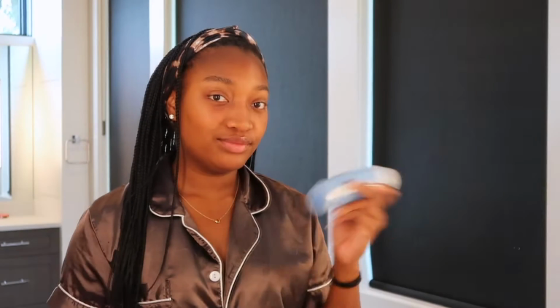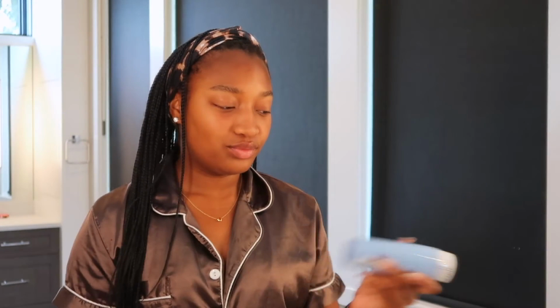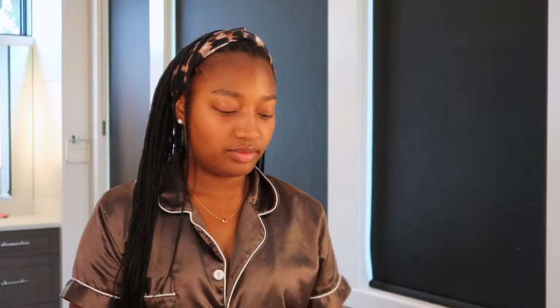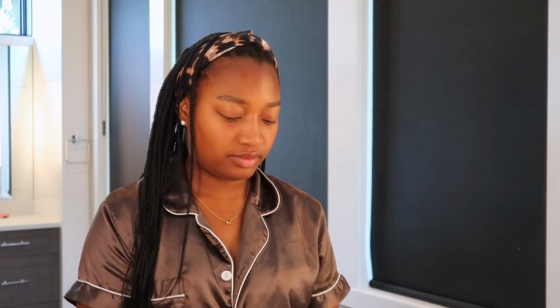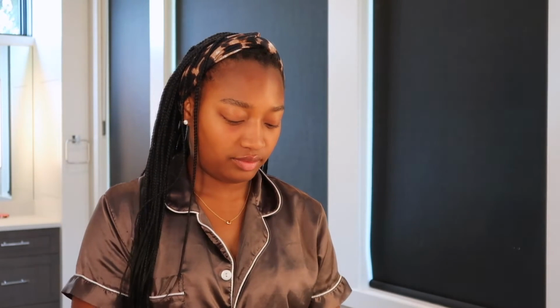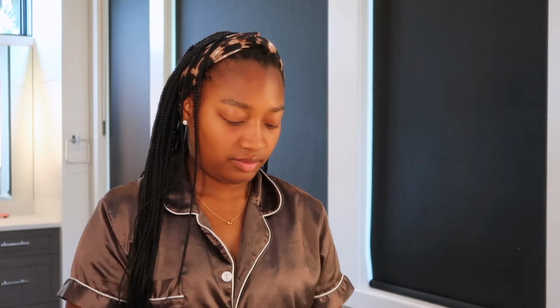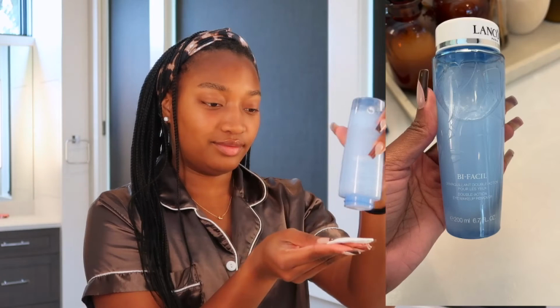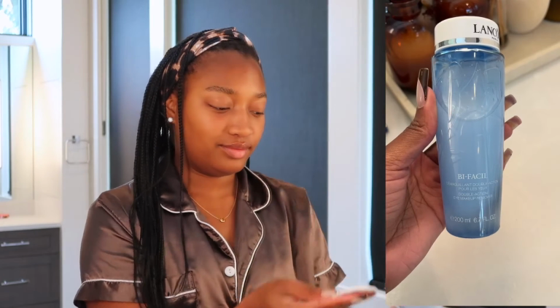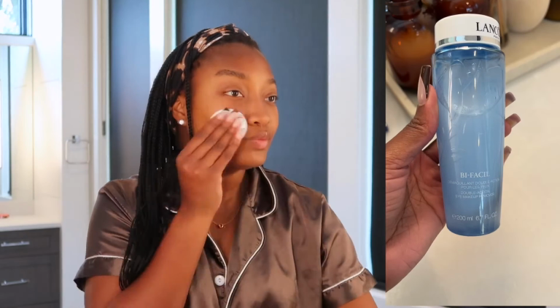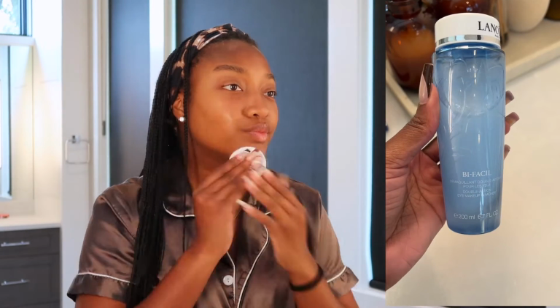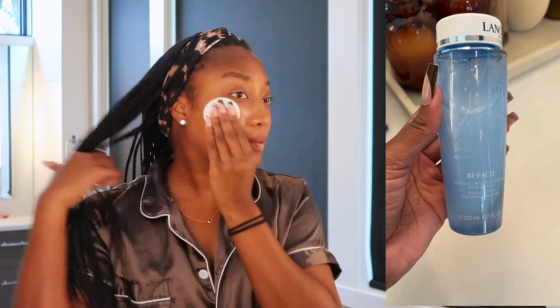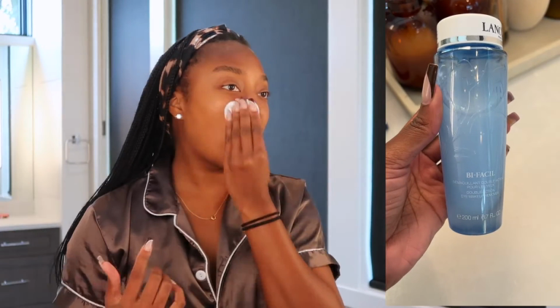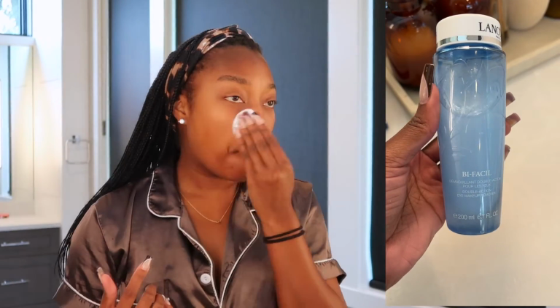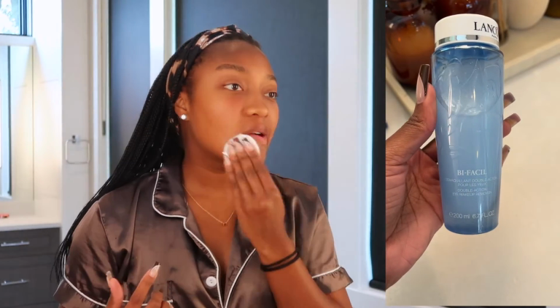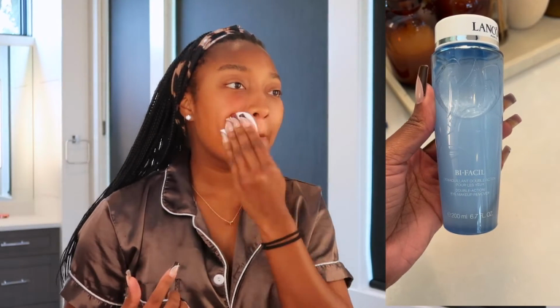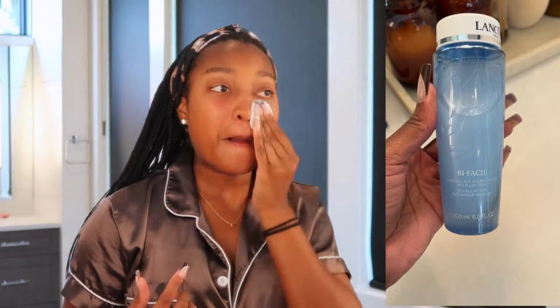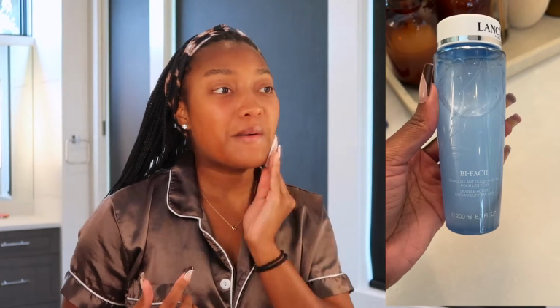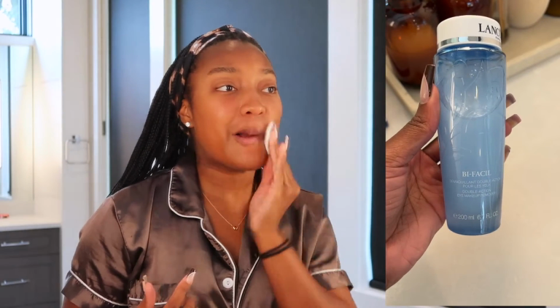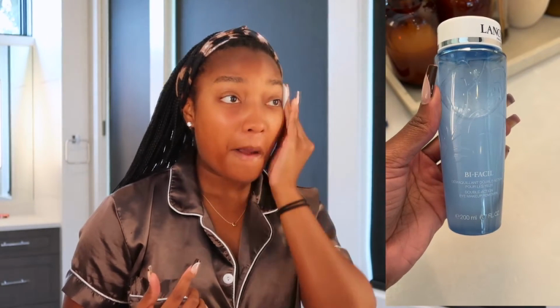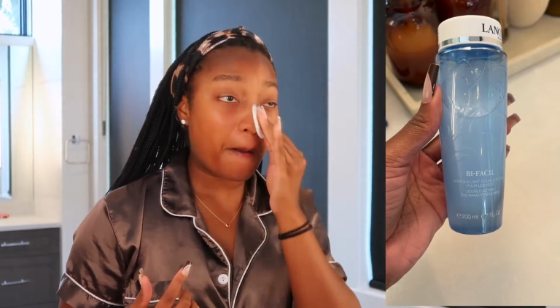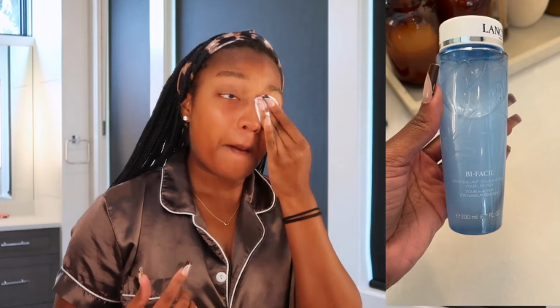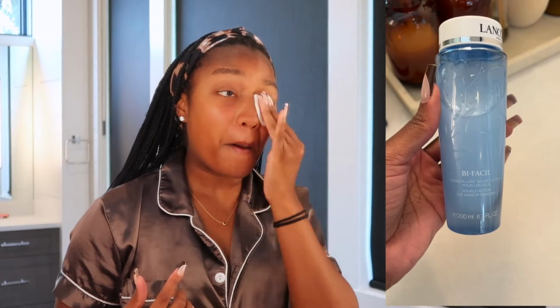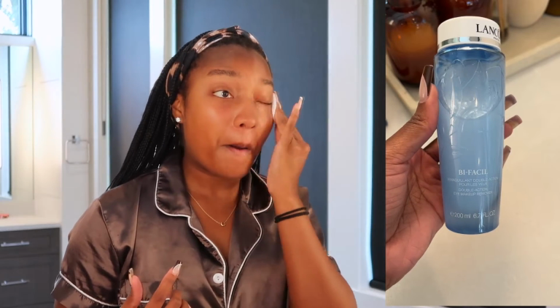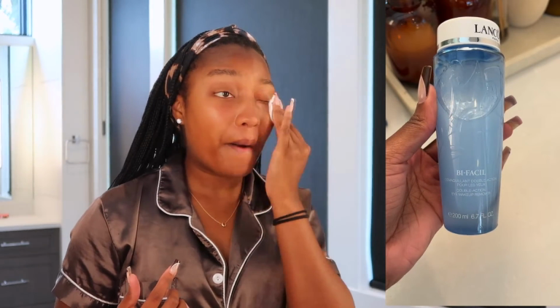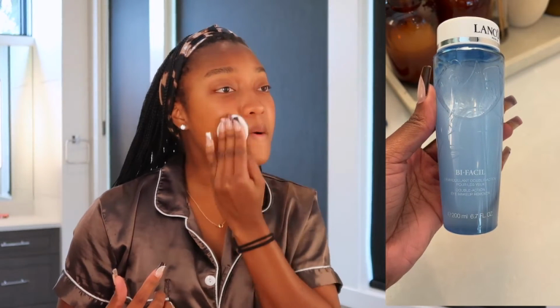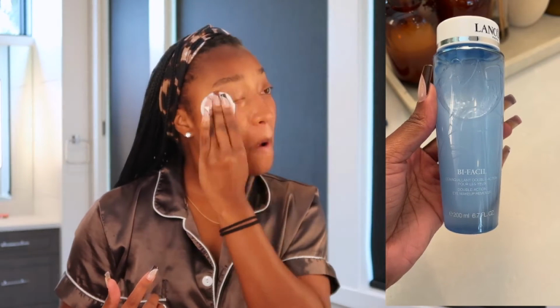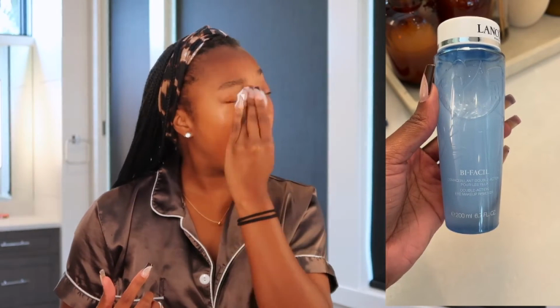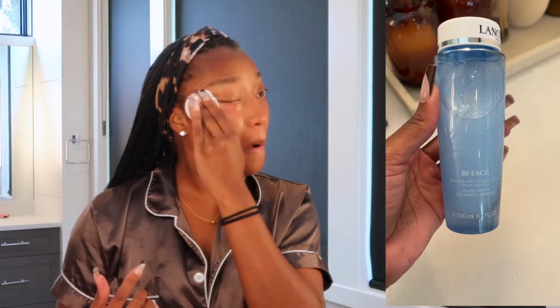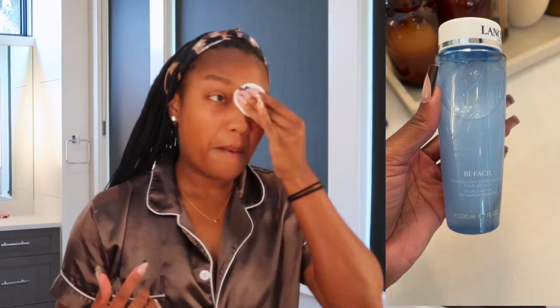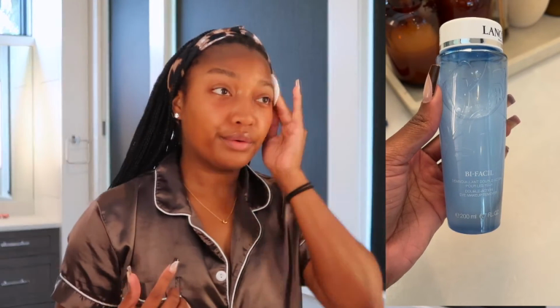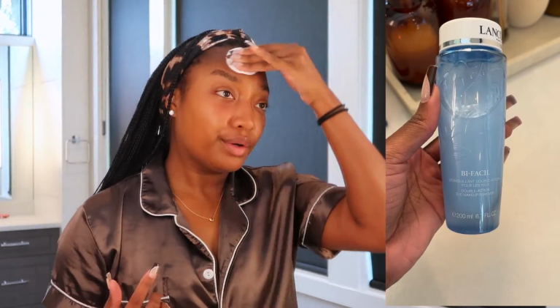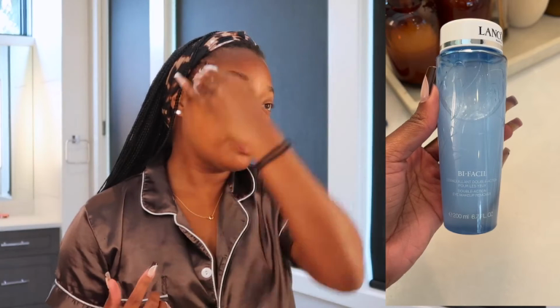The first step is going to be to remove any makeup that I have on. I don't currently have any on, but I decided to go through the motions and show you. I'm using the Lancôme Bi-Facil Makeup Remover. I think it's supposed to be for eye makeup, but I use it all over my face.